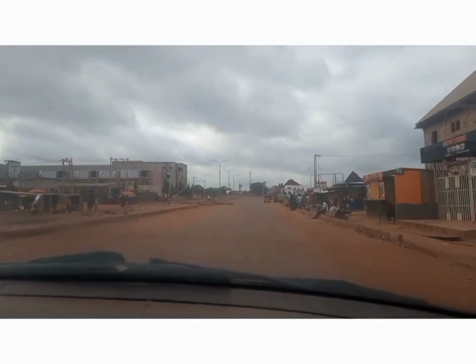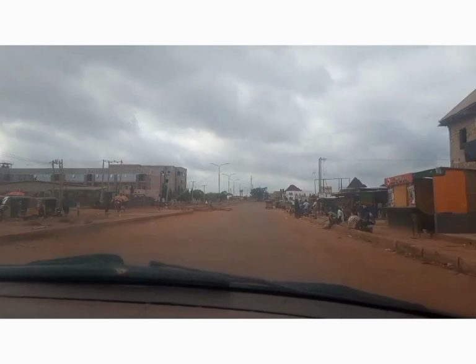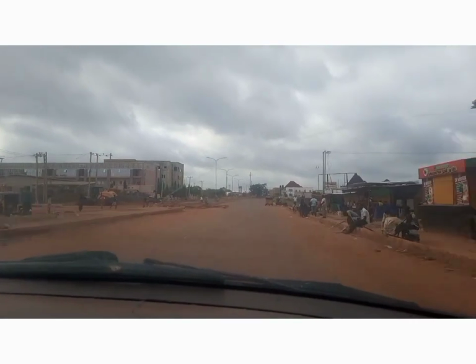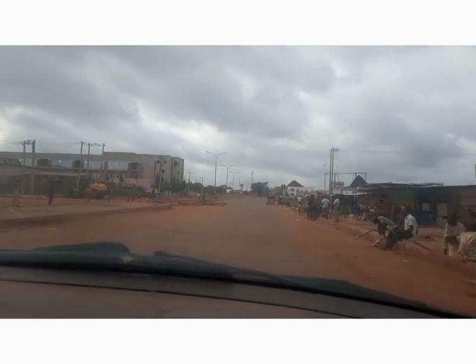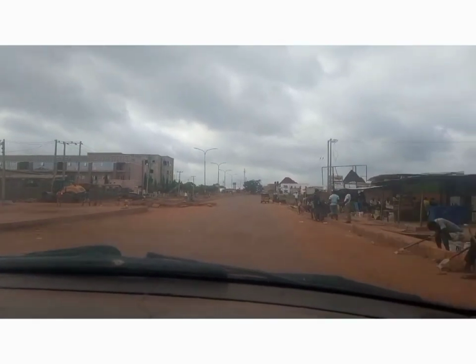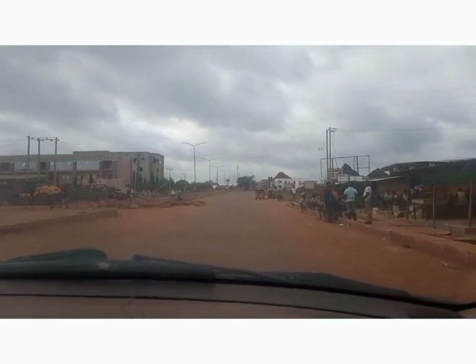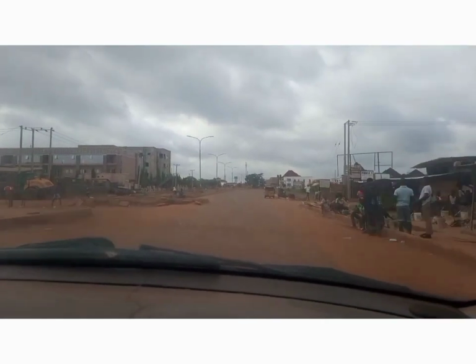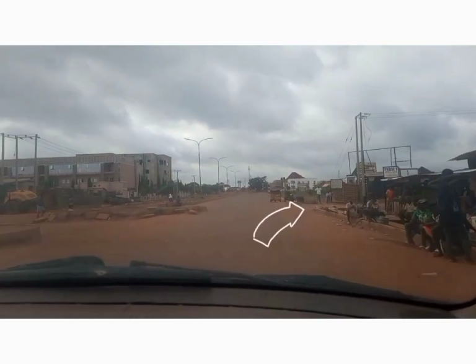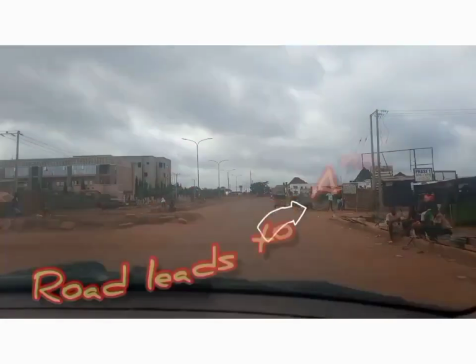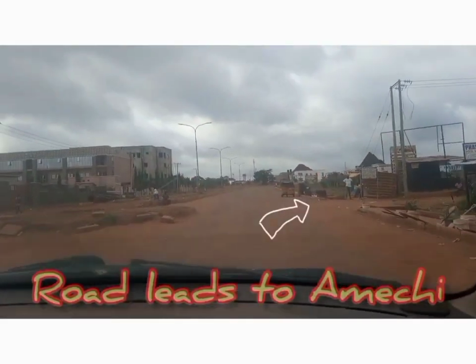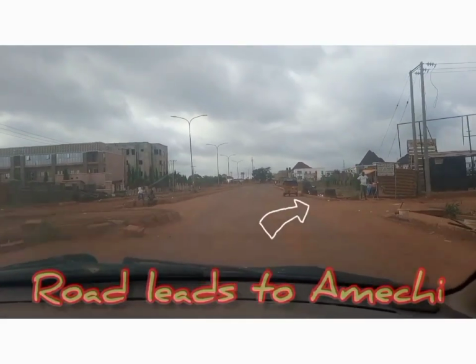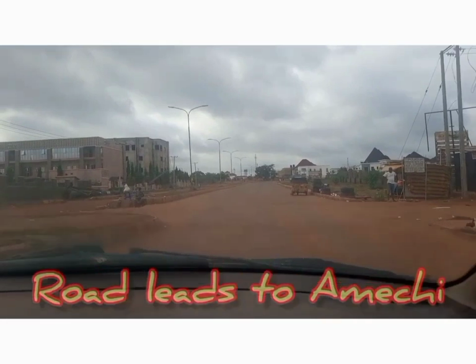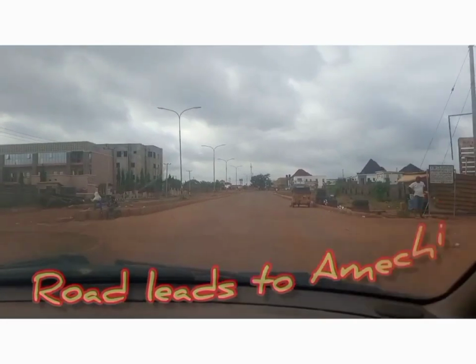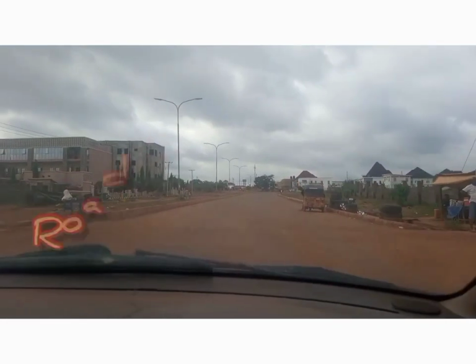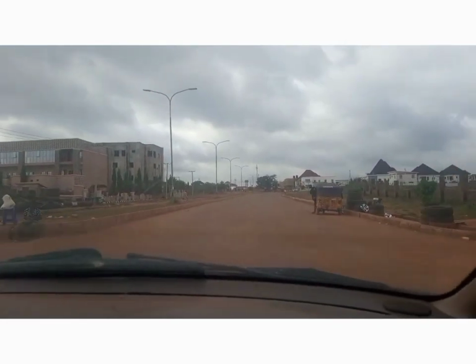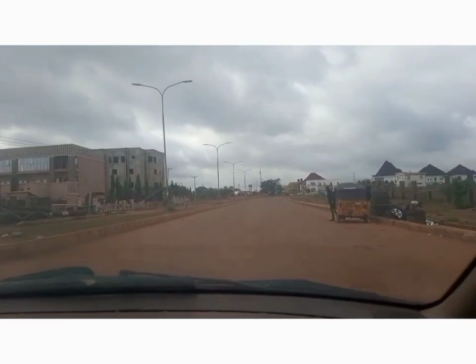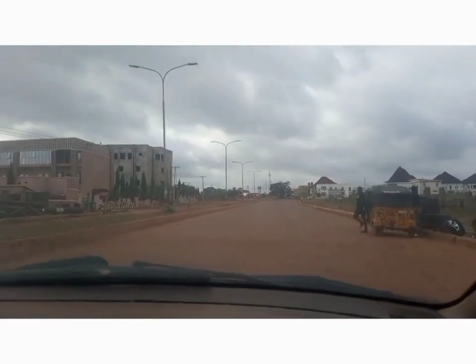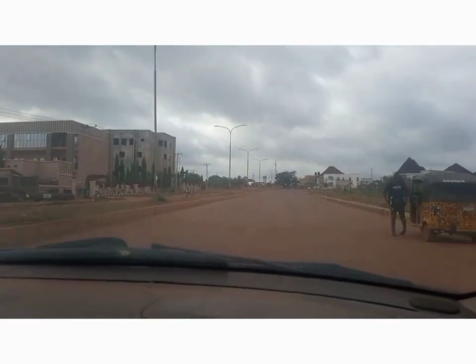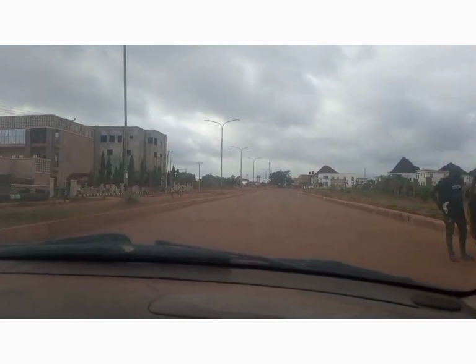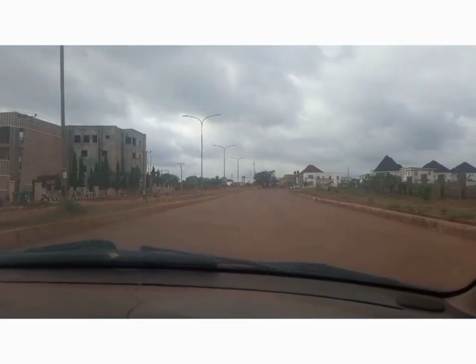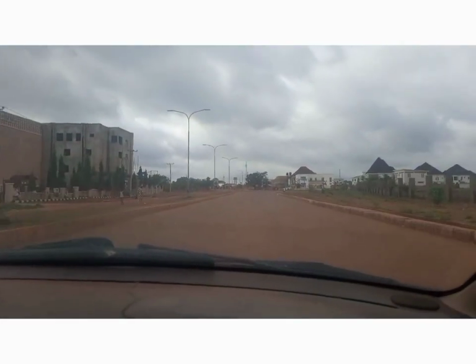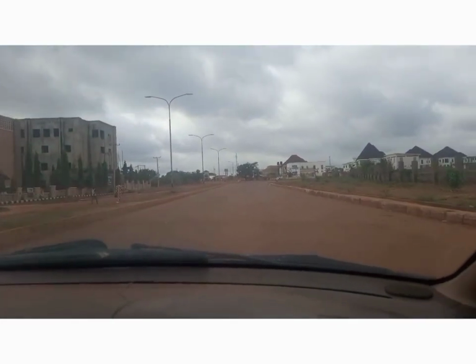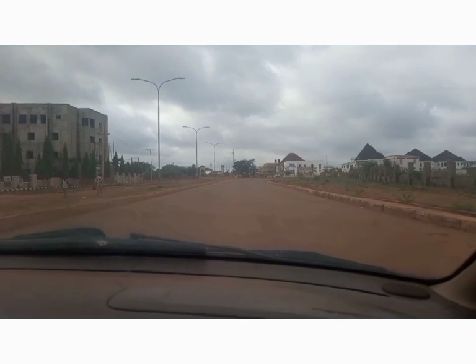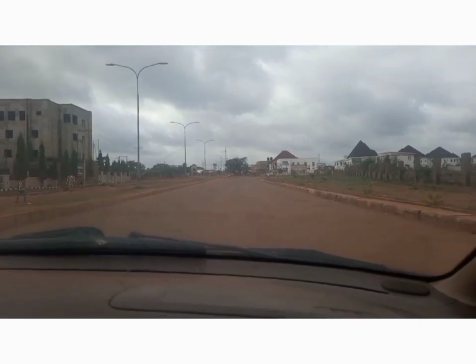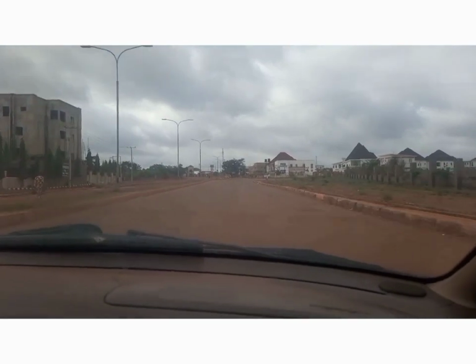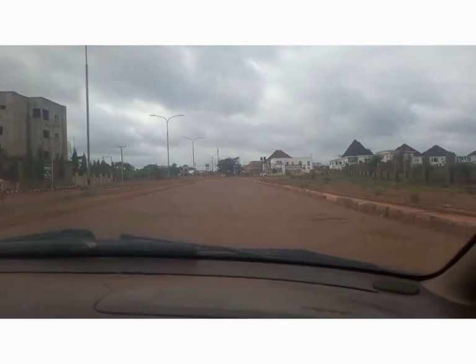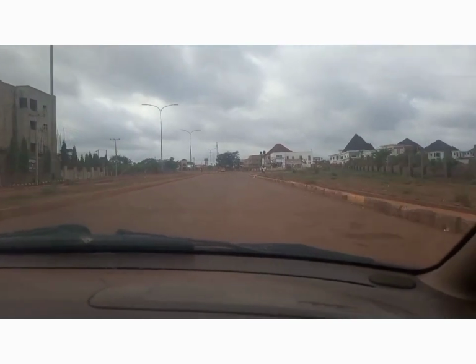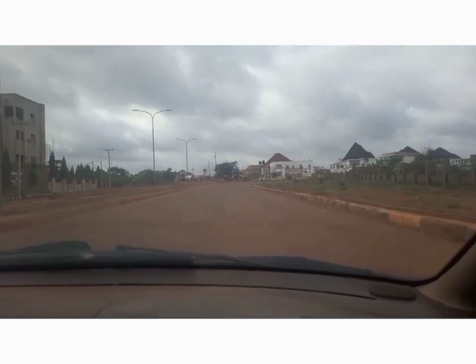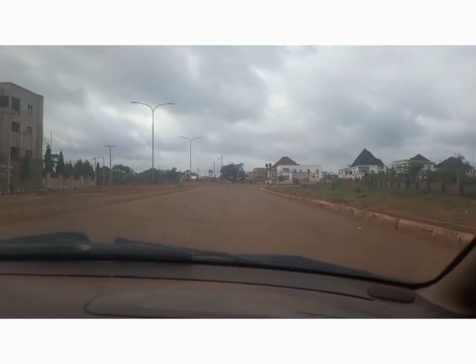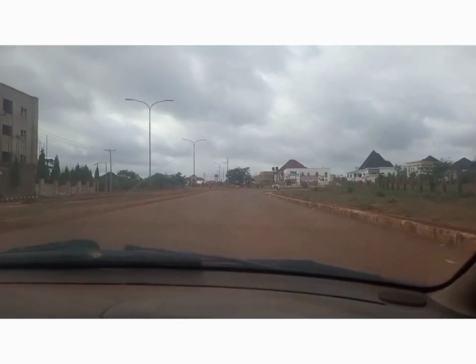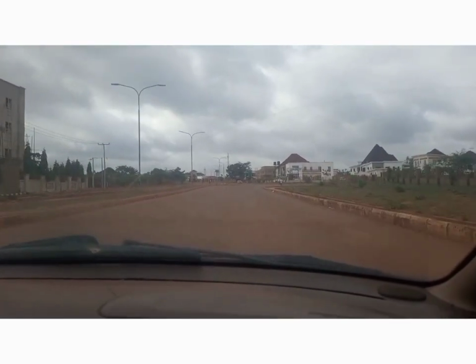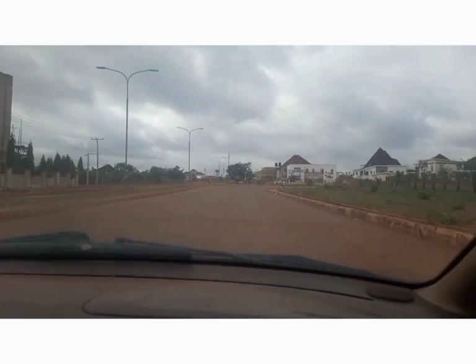Let's keep going ahead so I can show you more estates. This road leads to Amechee village — if you know Centenary City well, if you take that road straight you come out in Amechee, that's the village.